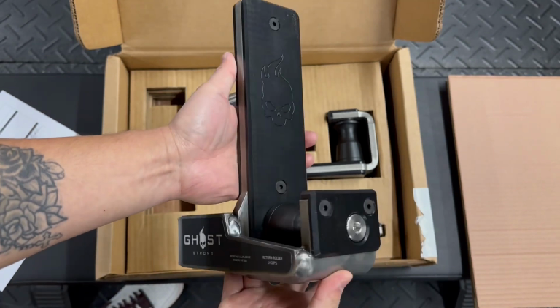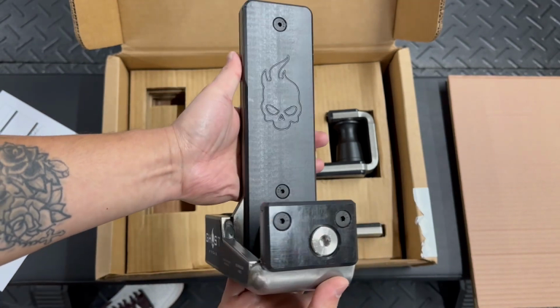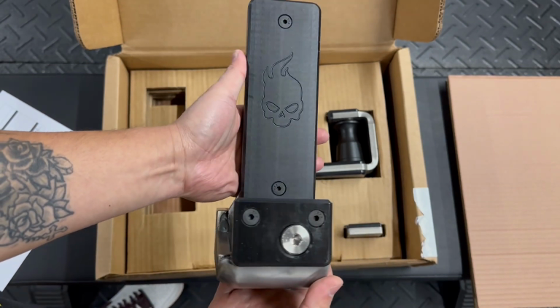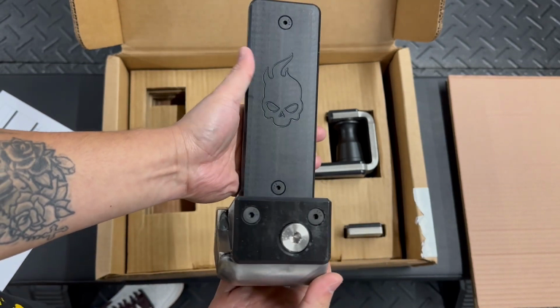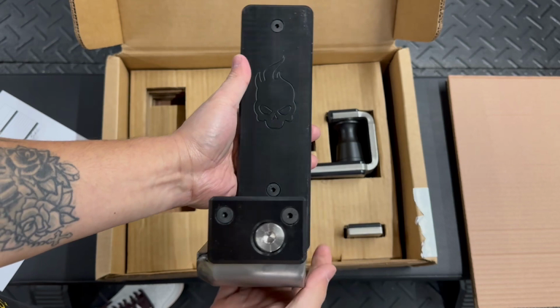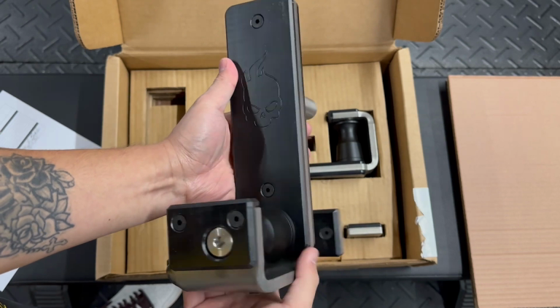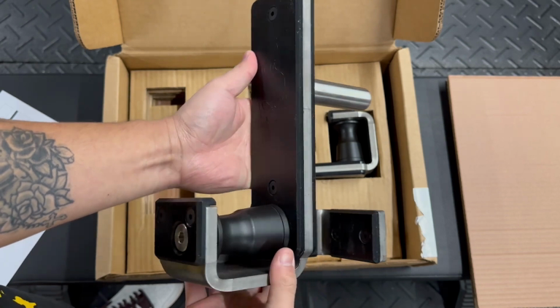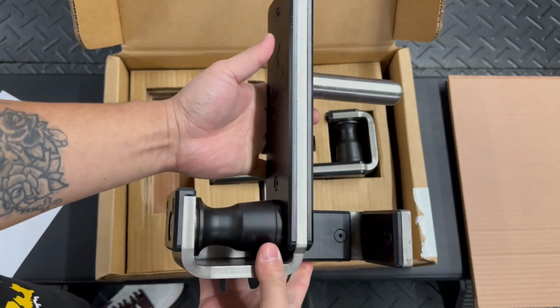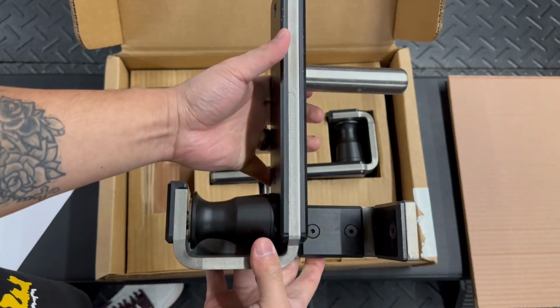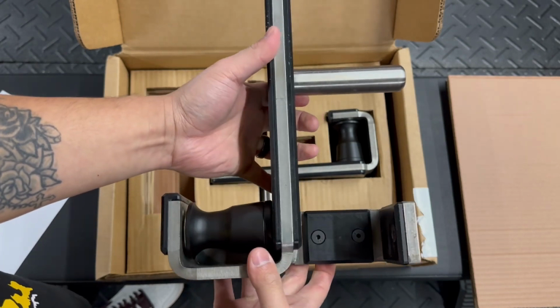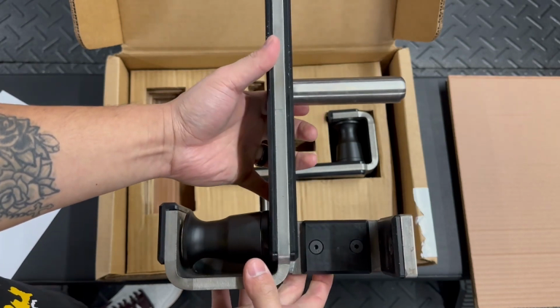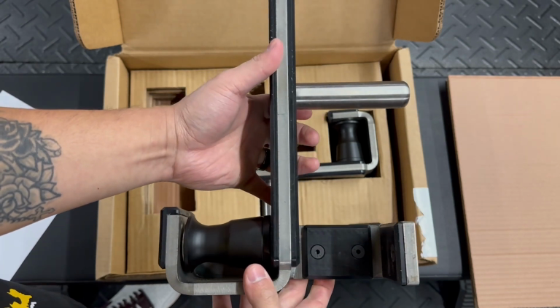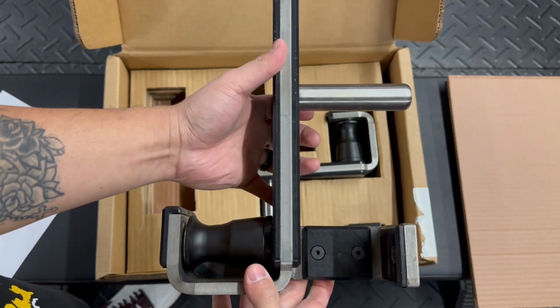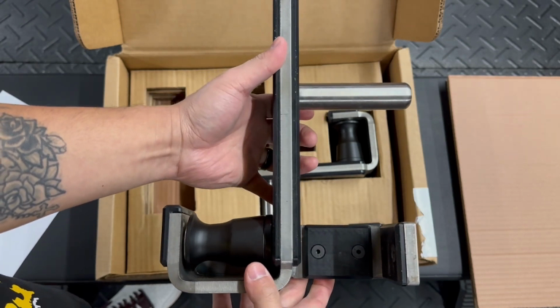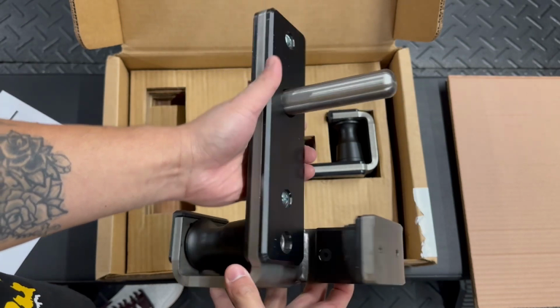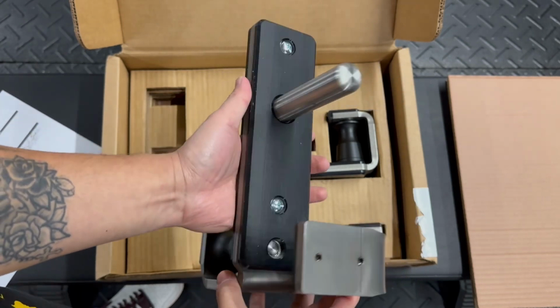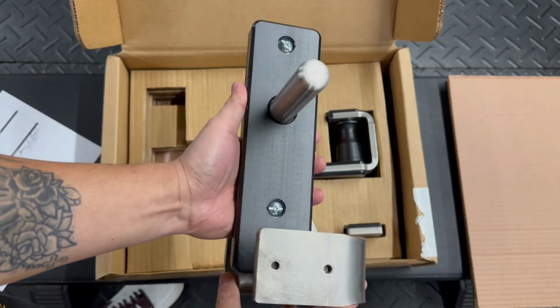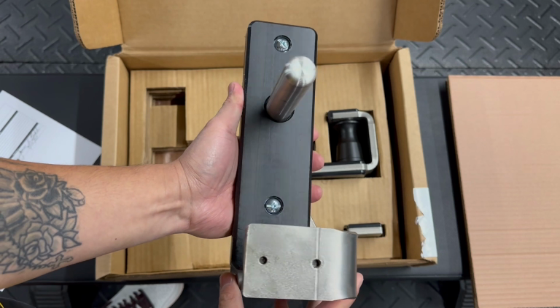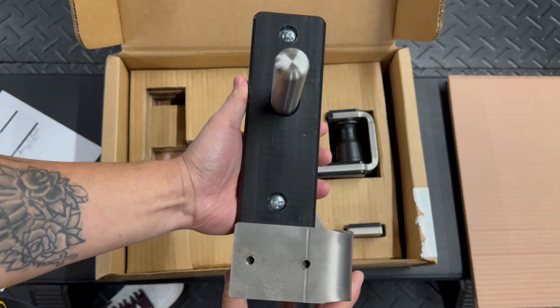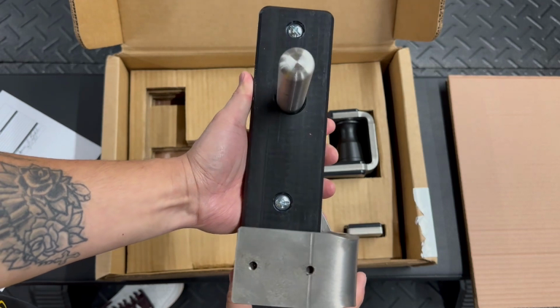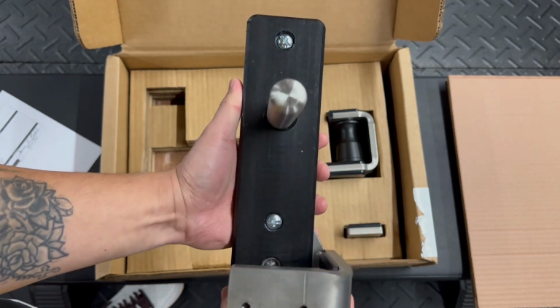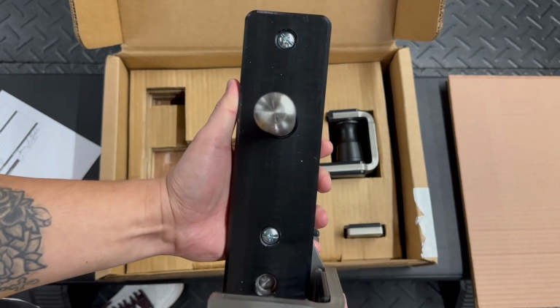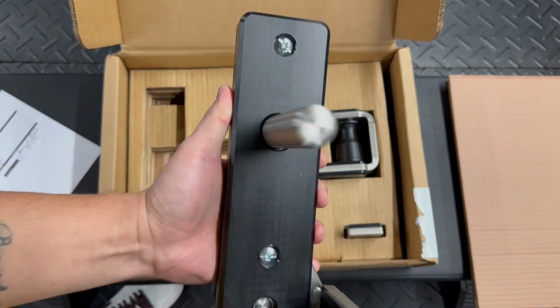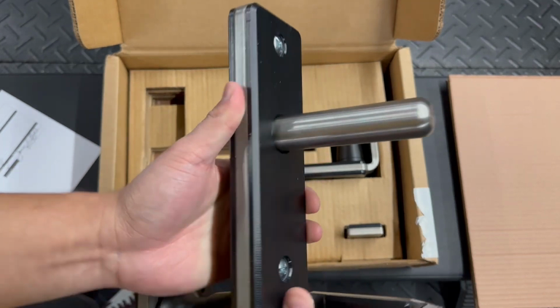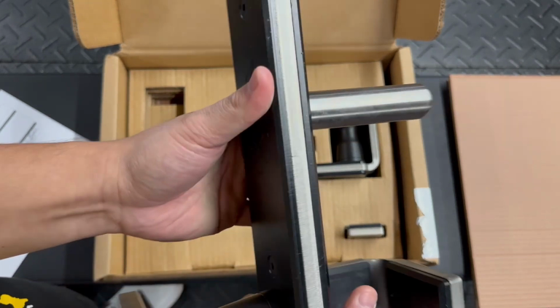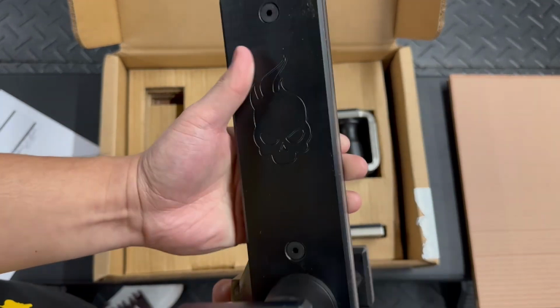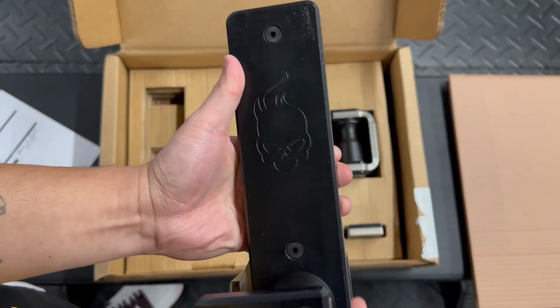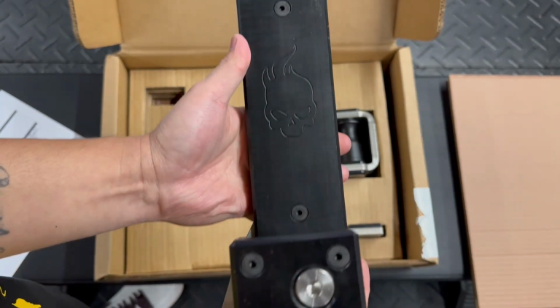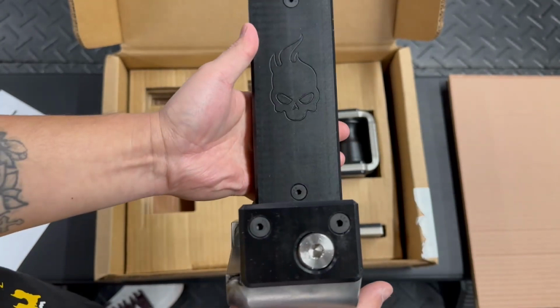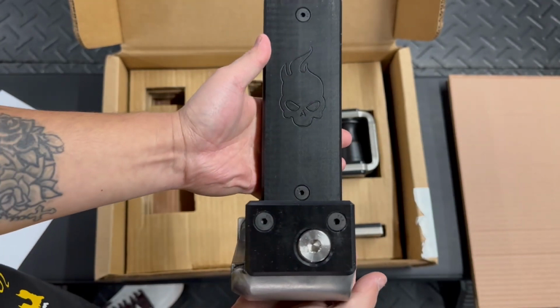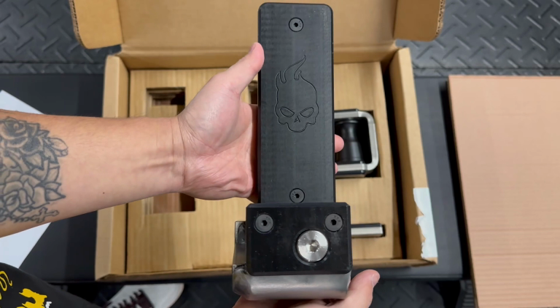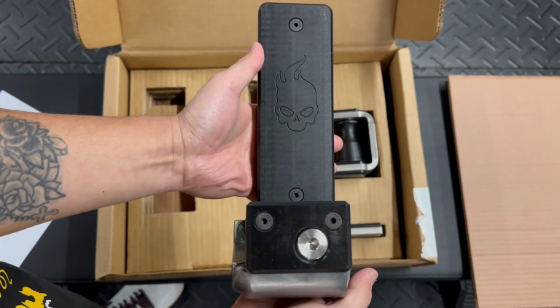It took a few weeks for me to get them in because I bought them a little bit after they were officially released, so there was some lead time. They did a fantastic job on the packaging of these J-Cups with their own customized boxing and cut-out cardboard.